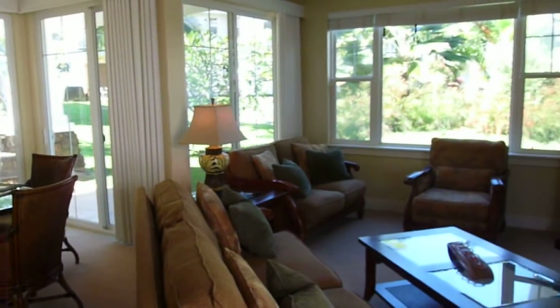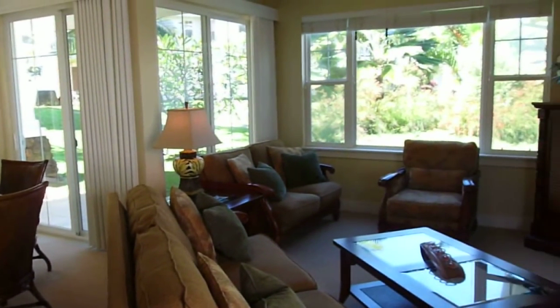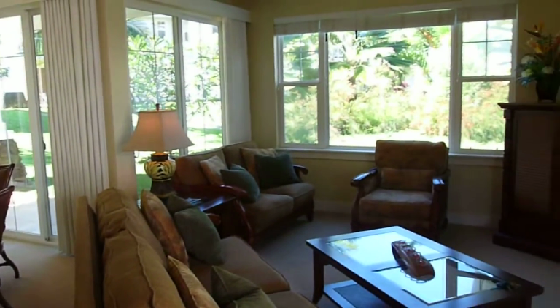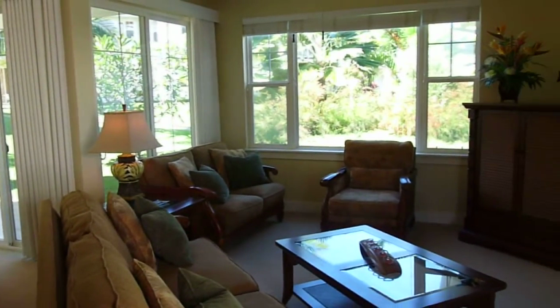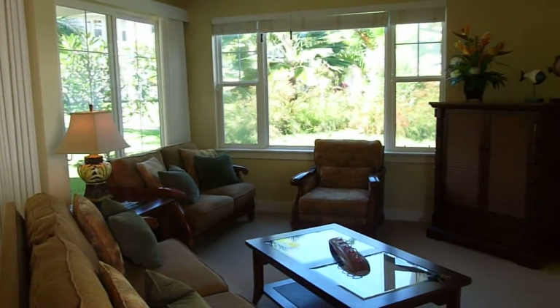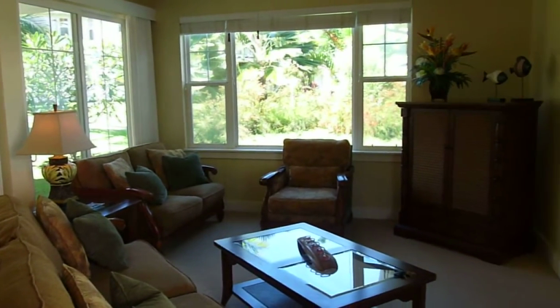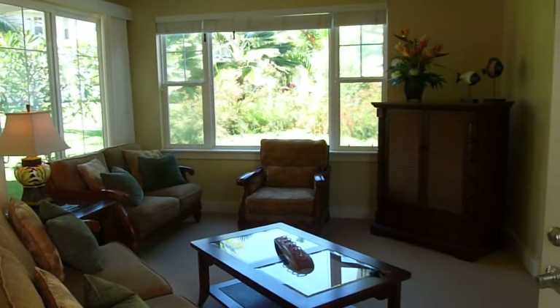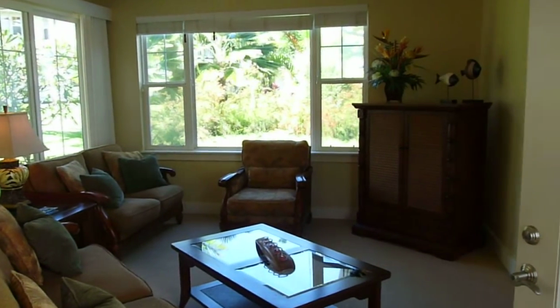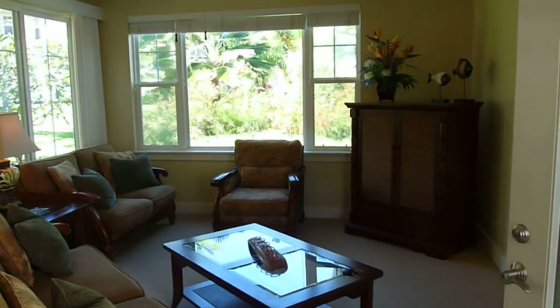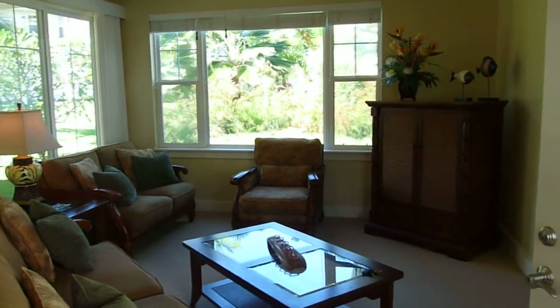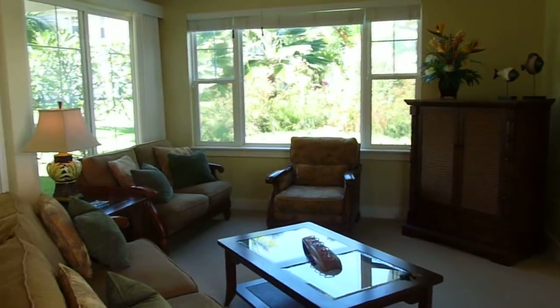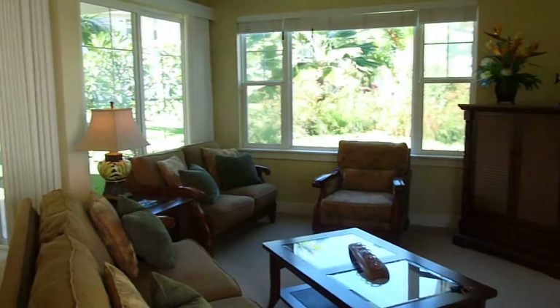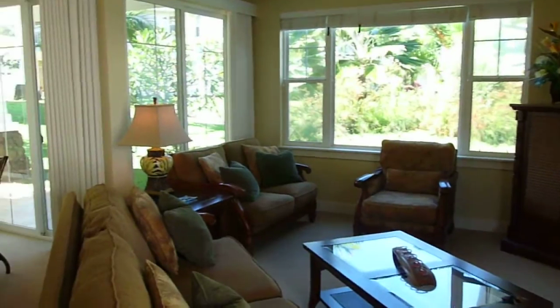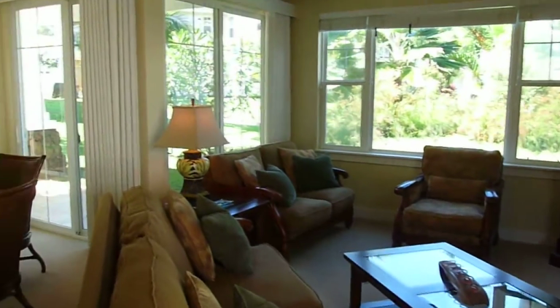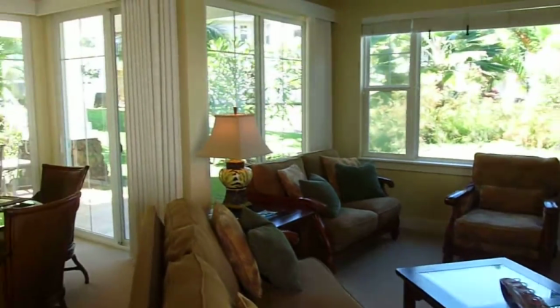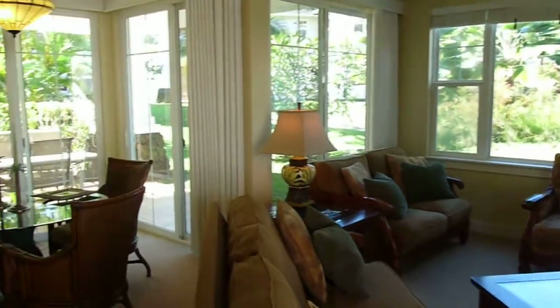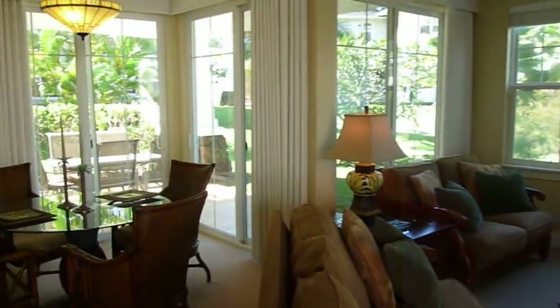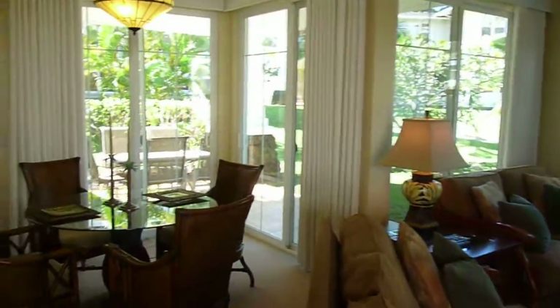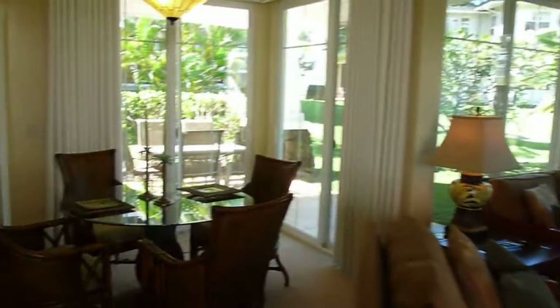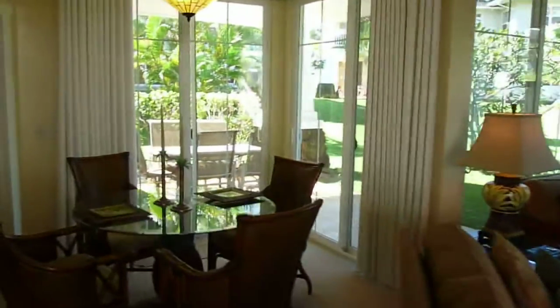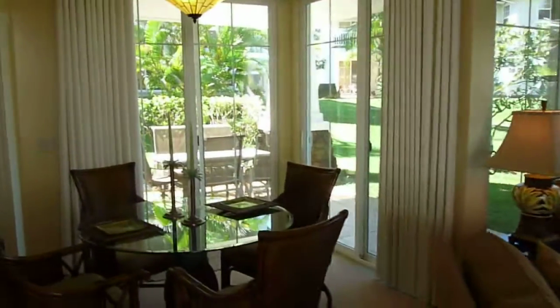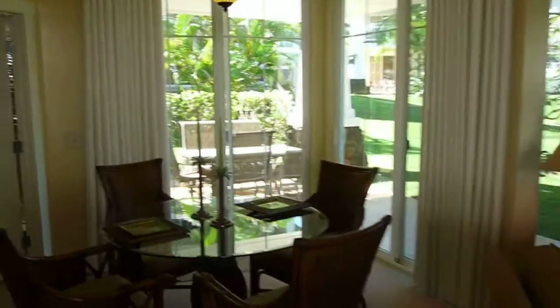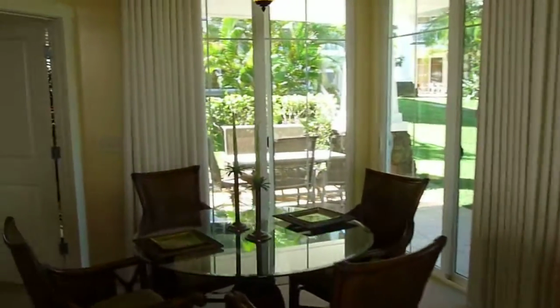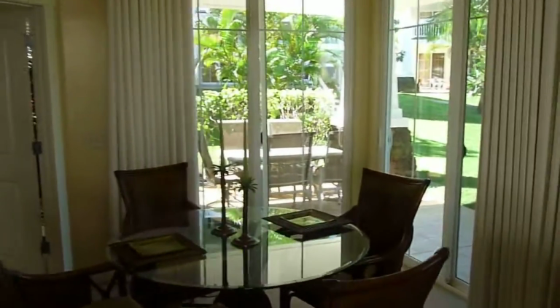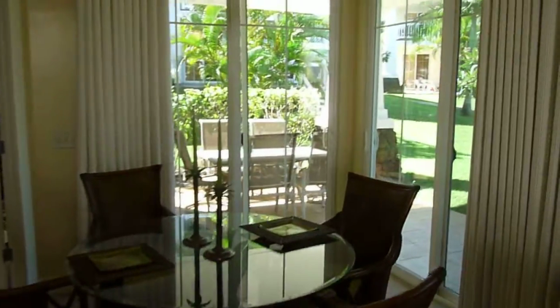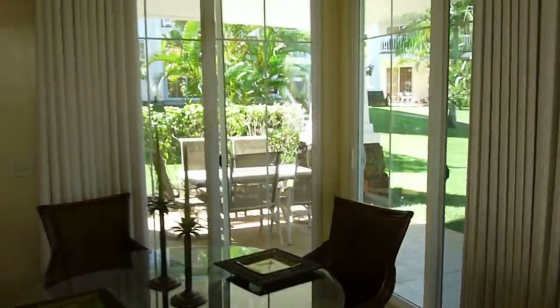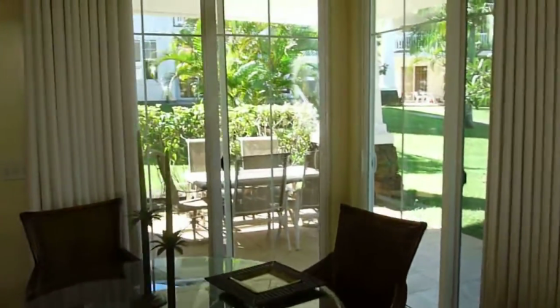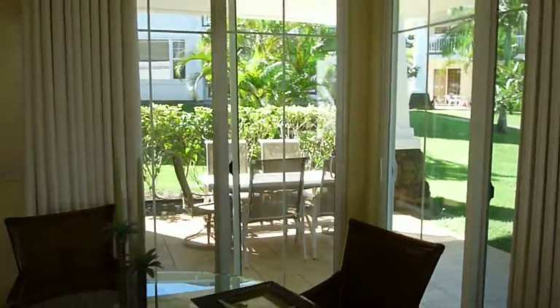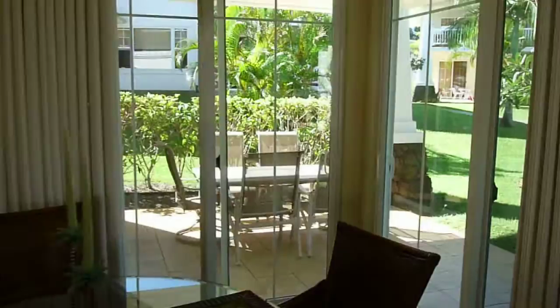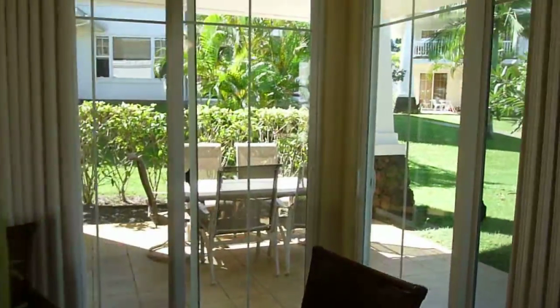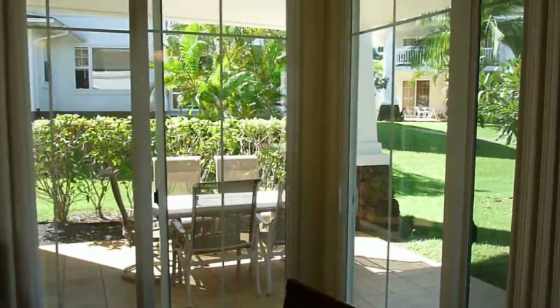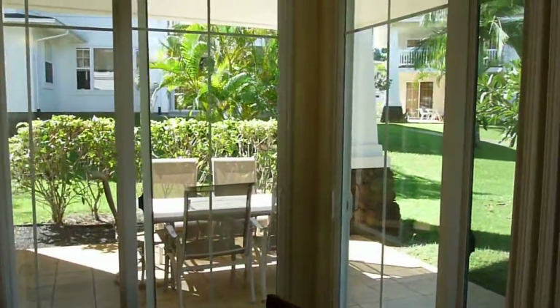The lanai can be accessed through all of these sliders, which is so fun. You can have Mai Tais out there, entertain, and enjoy a beautiful view of Plumerias.